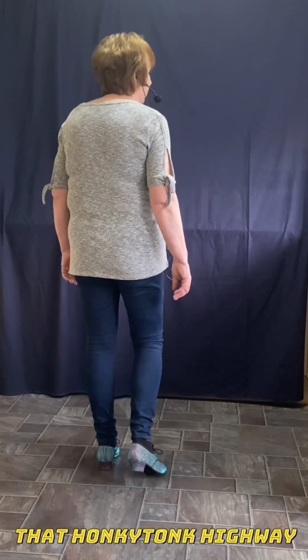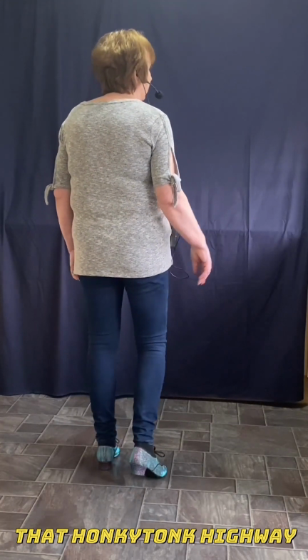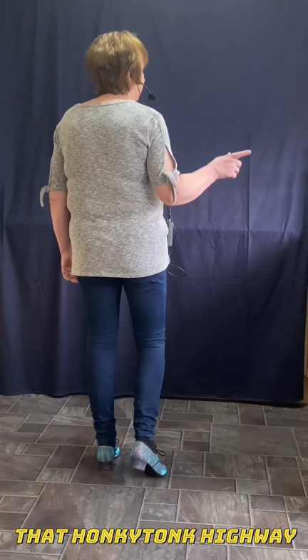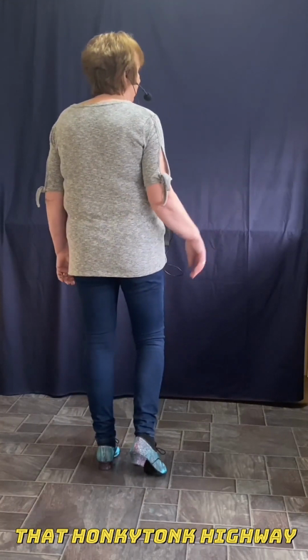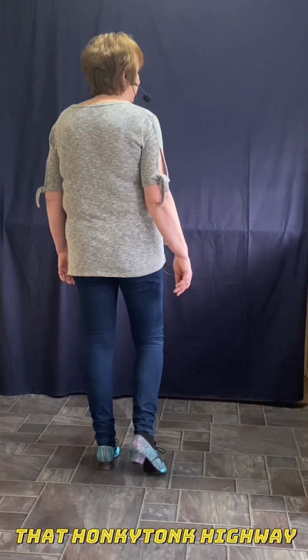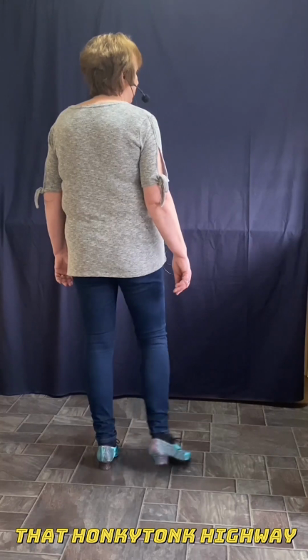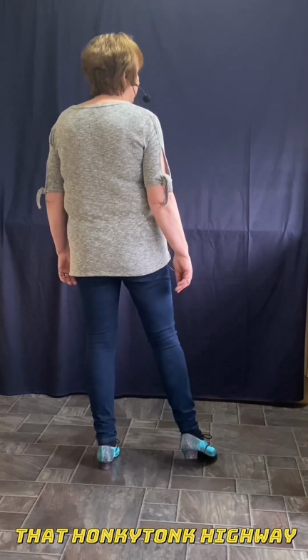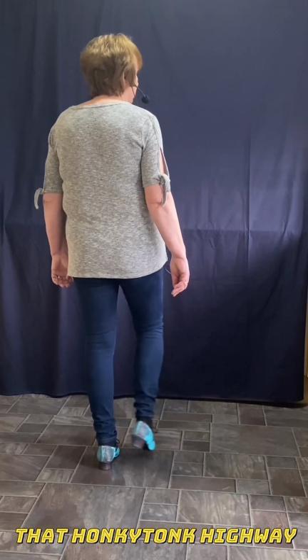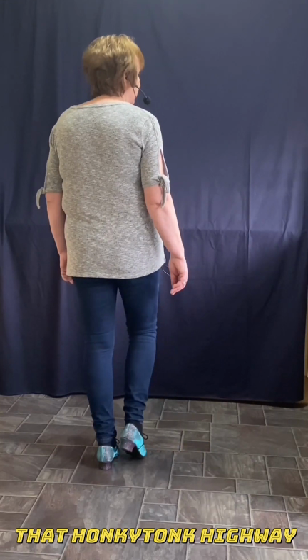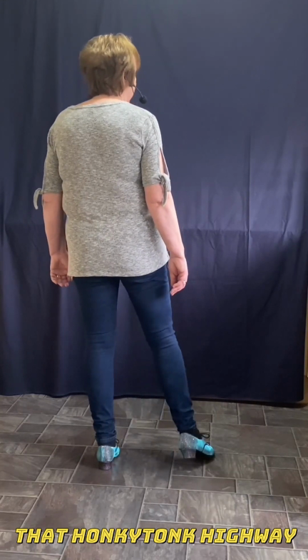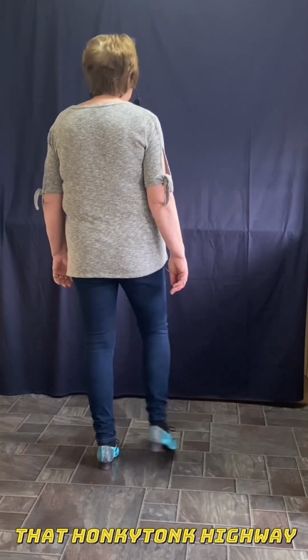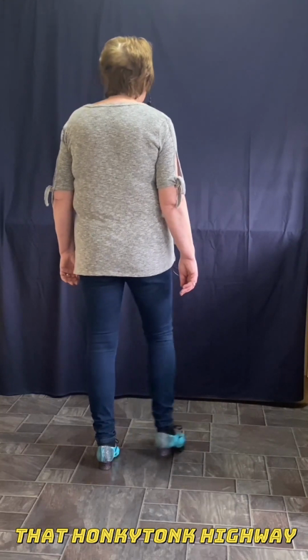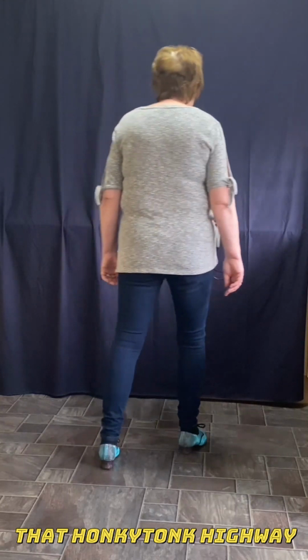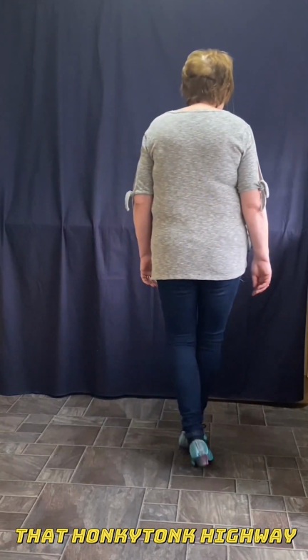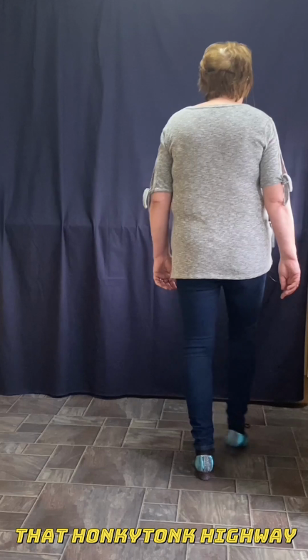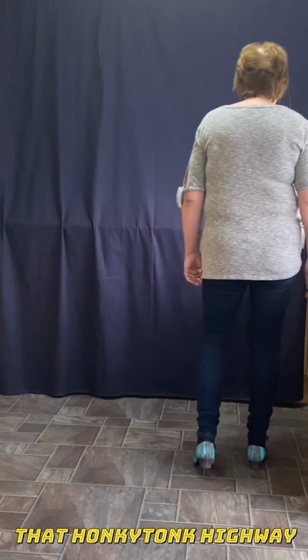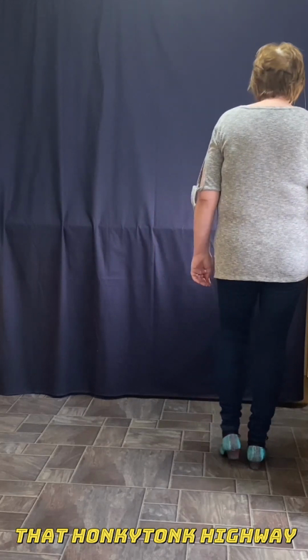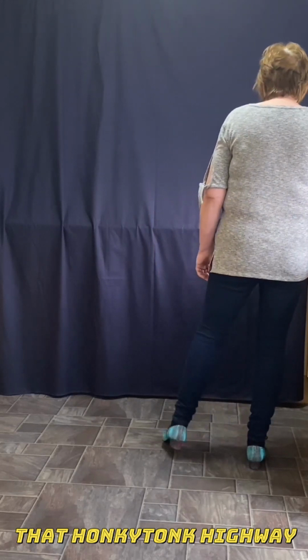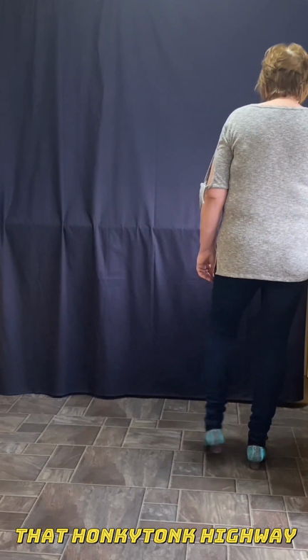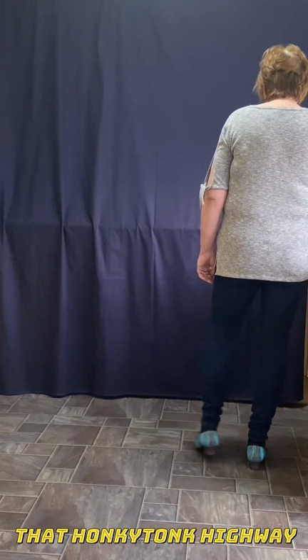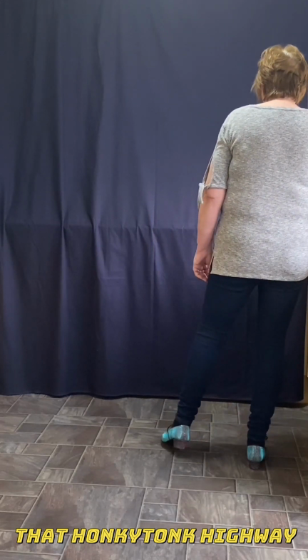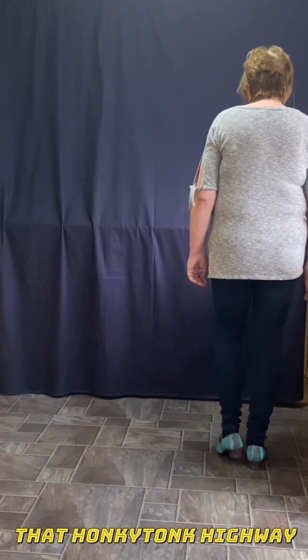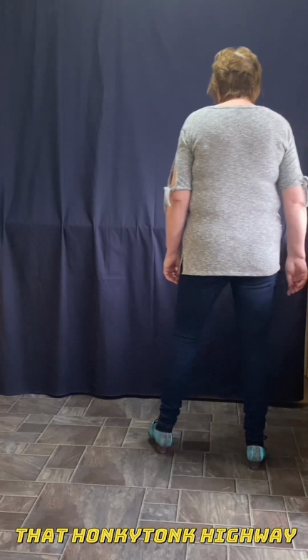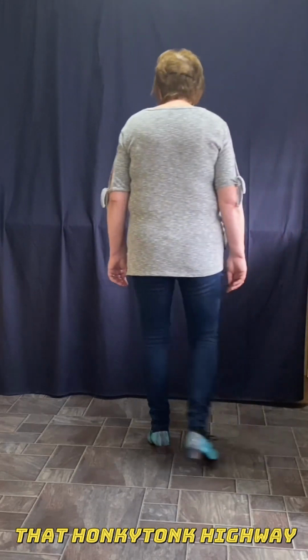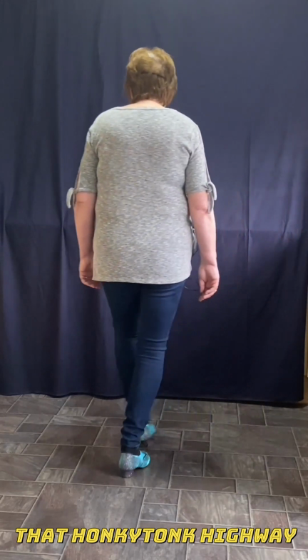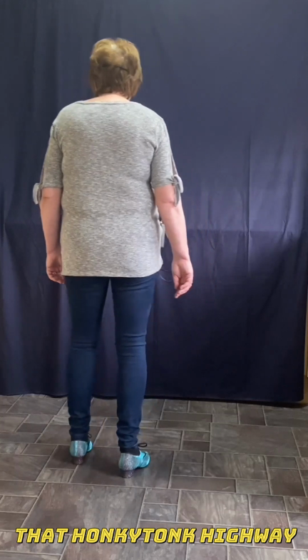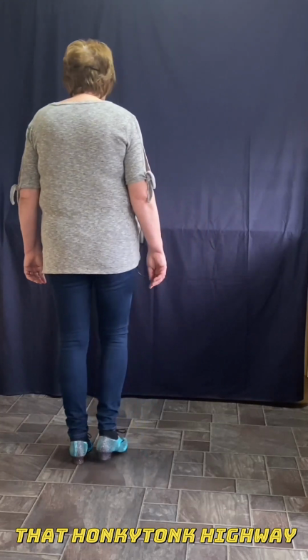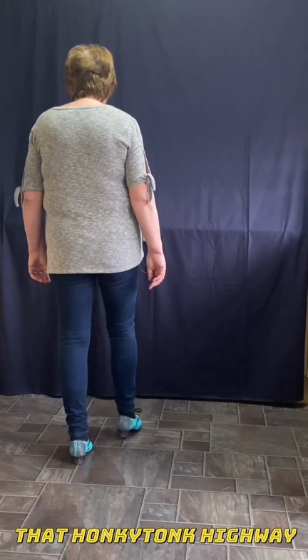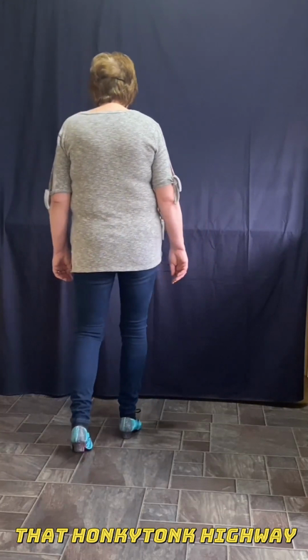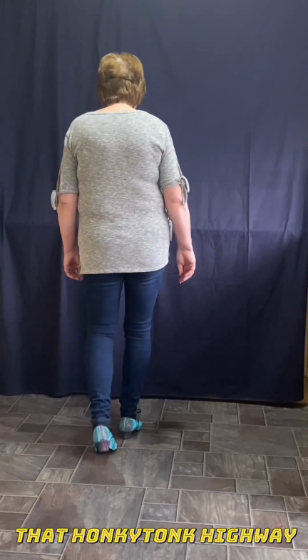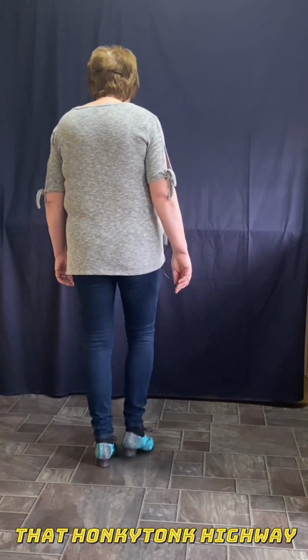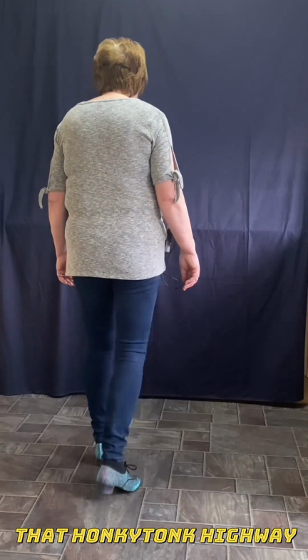Okay, let's start from the top. So with the right, we're point together twice. Vine to the right. Left foot, point together twice. Vine to the left. Rocking on the right, so we're forward and back.